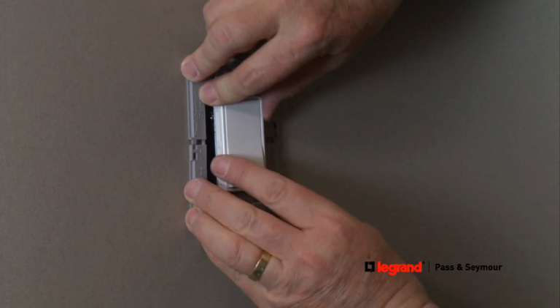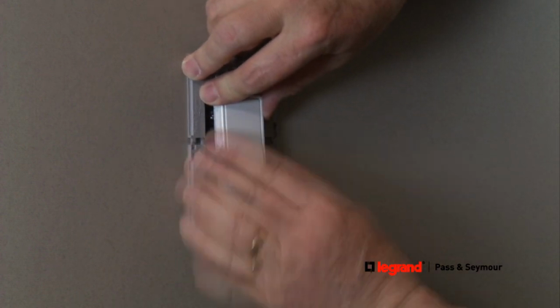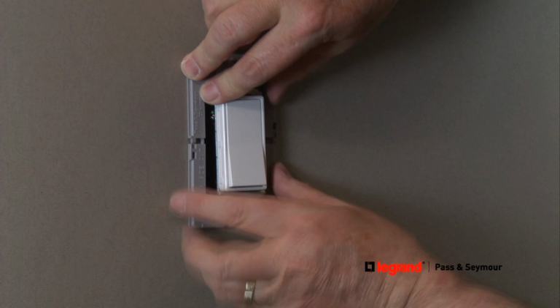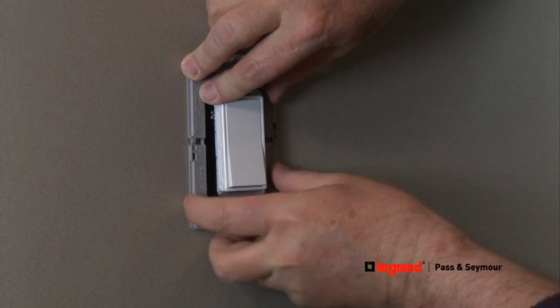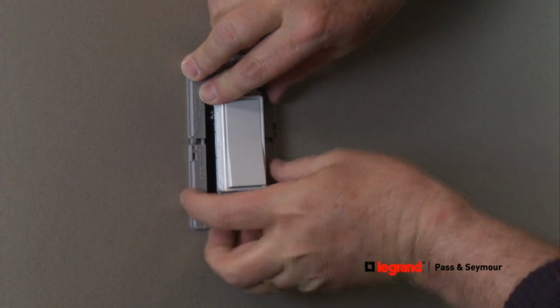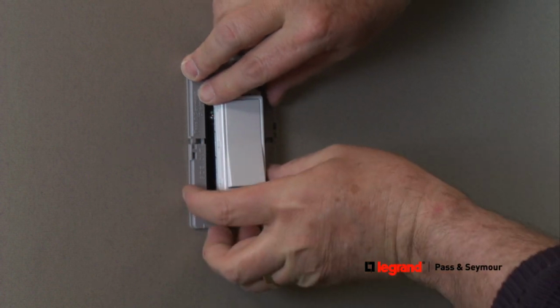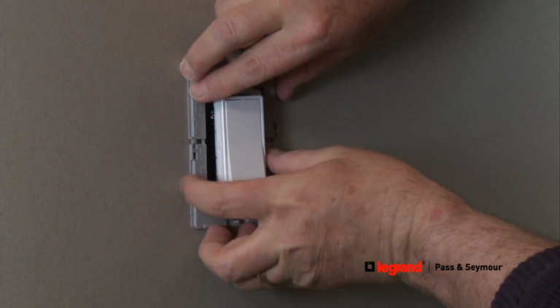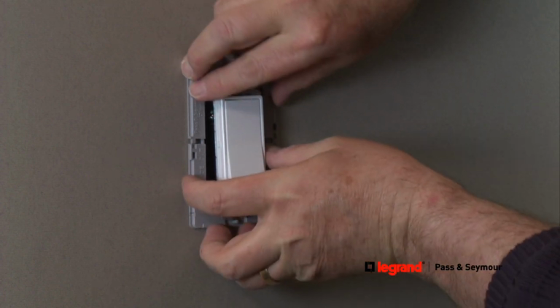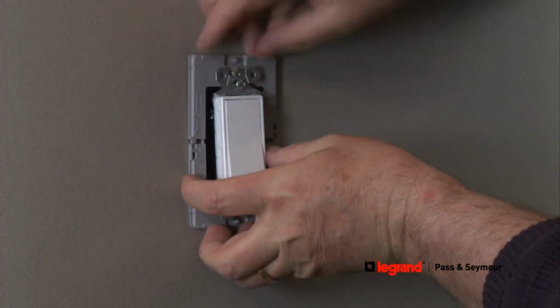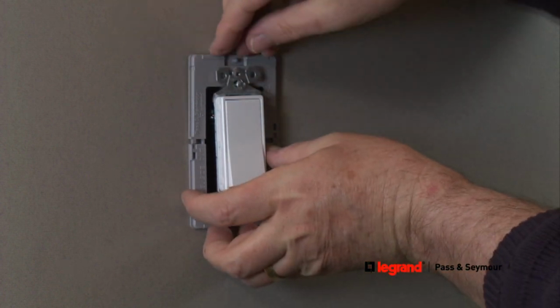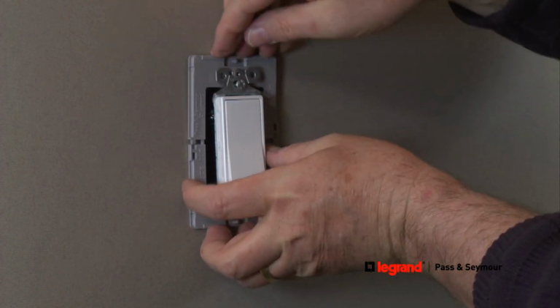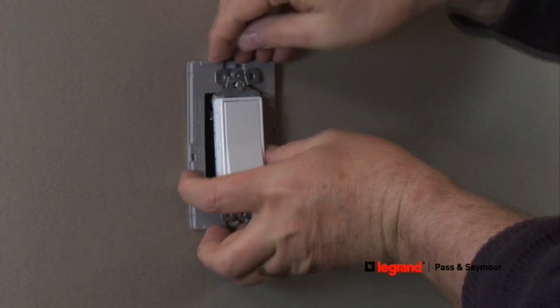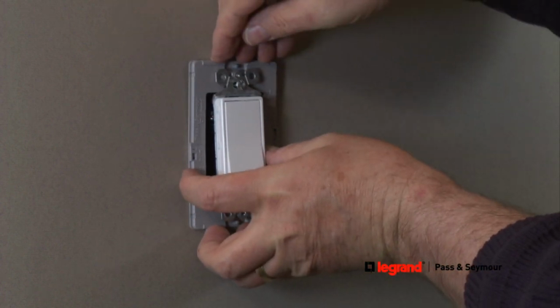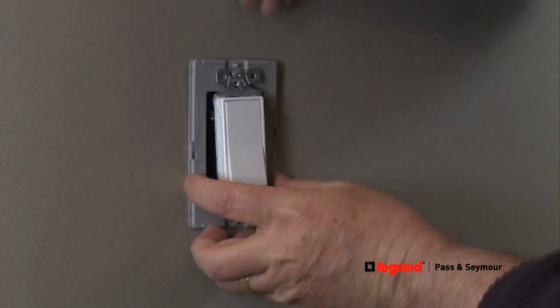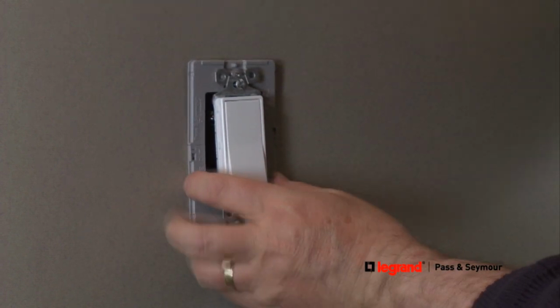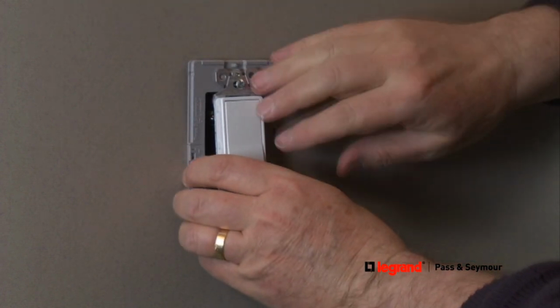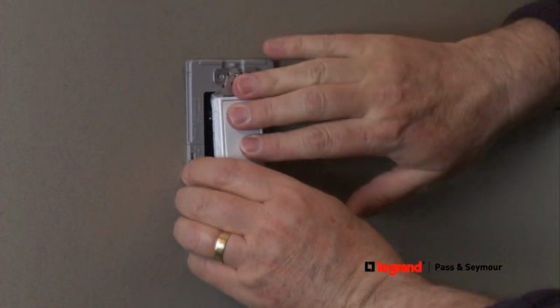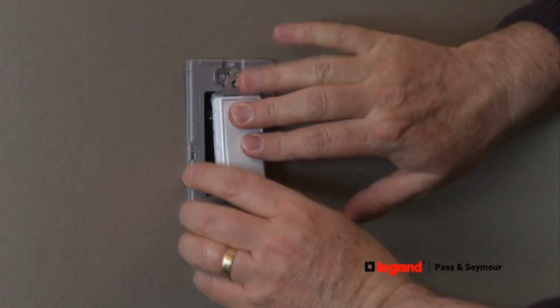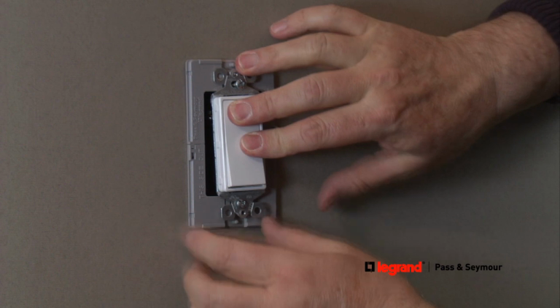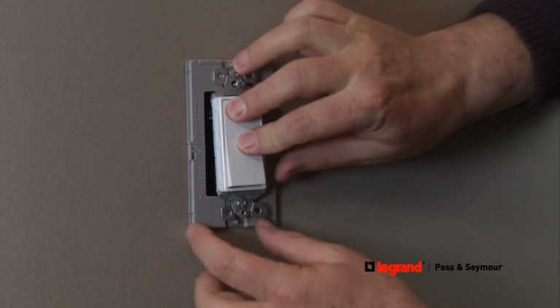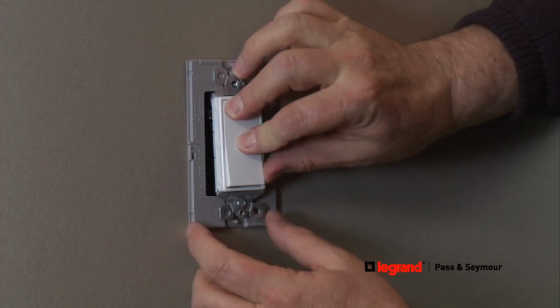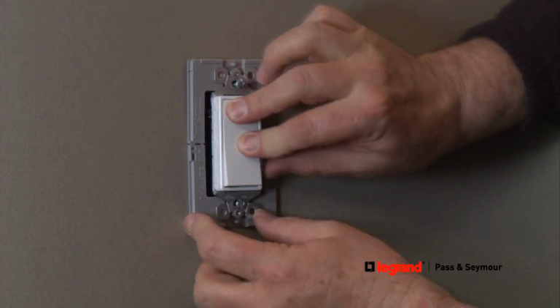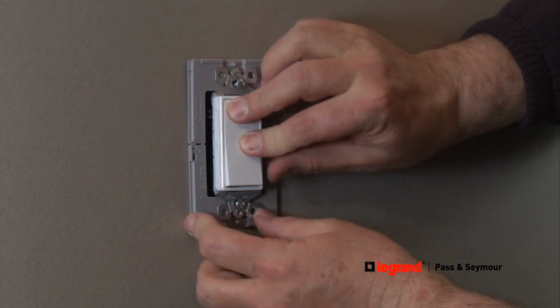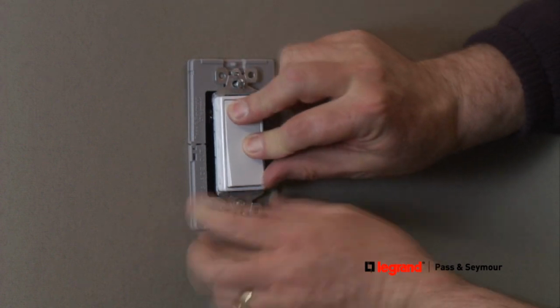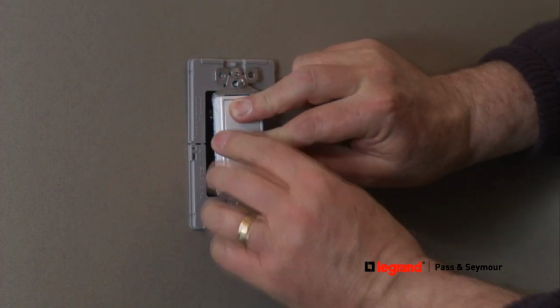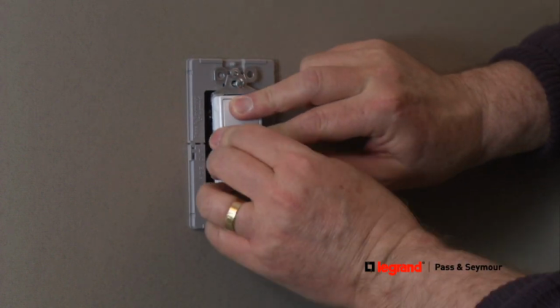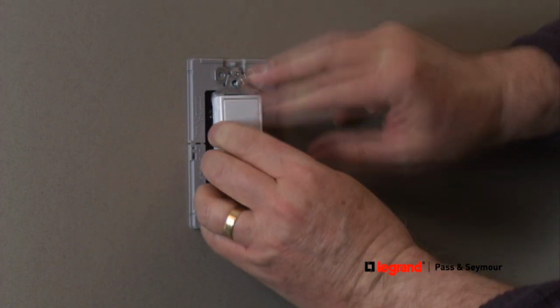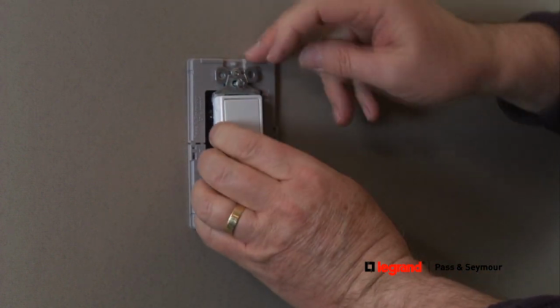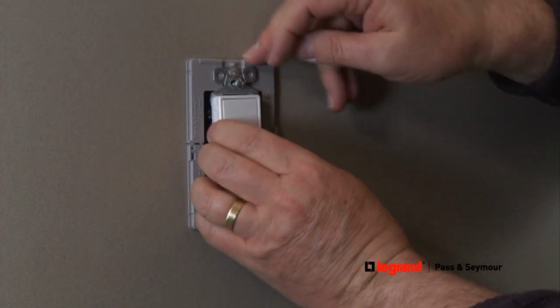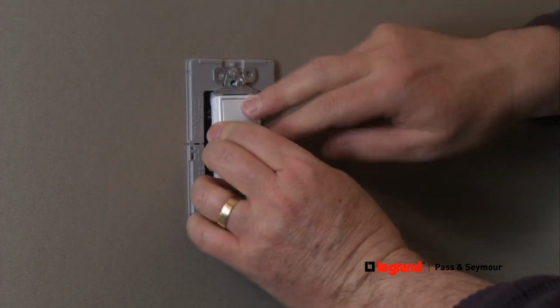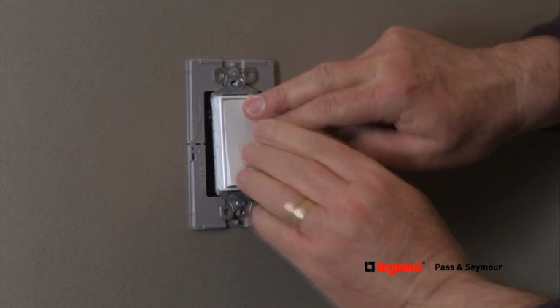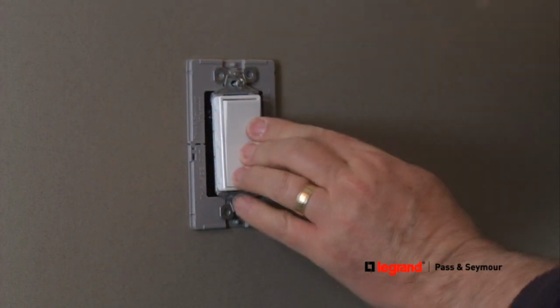If you're installing a screwless wall plate, leave a little space between the wall and the switch mounting screws. This allows room for the subplate to slide behind the mounting screws.